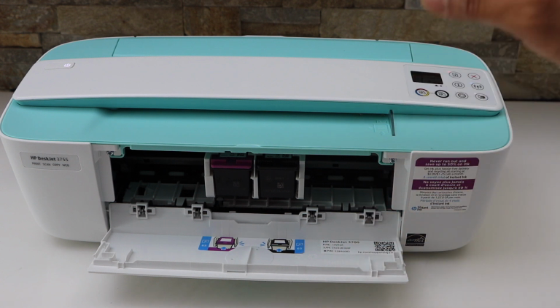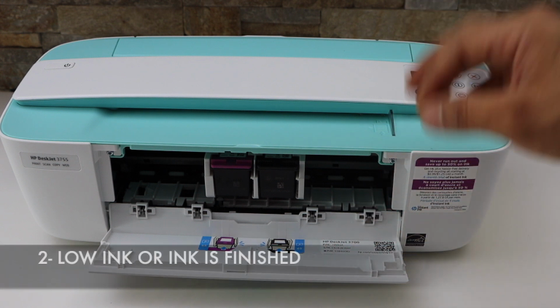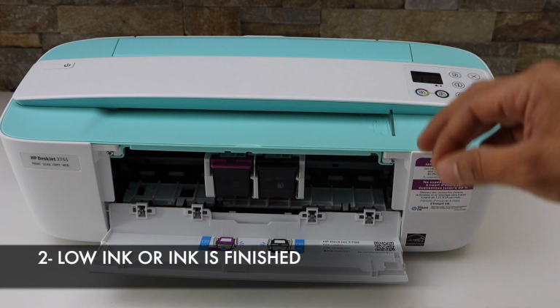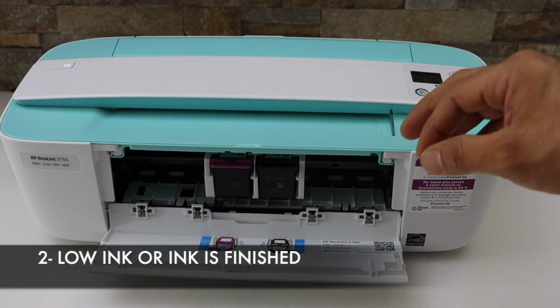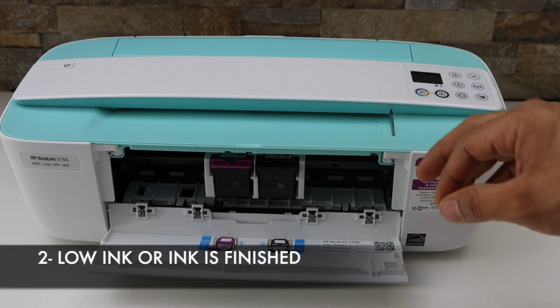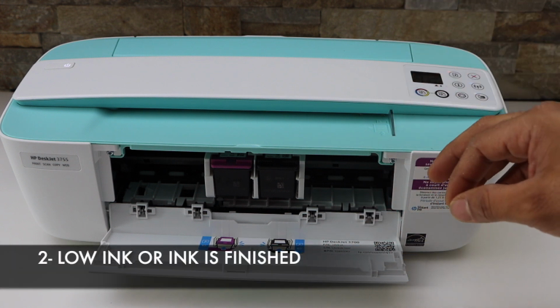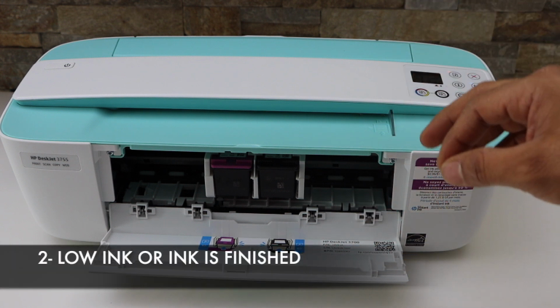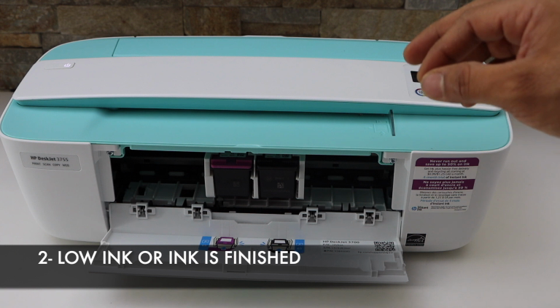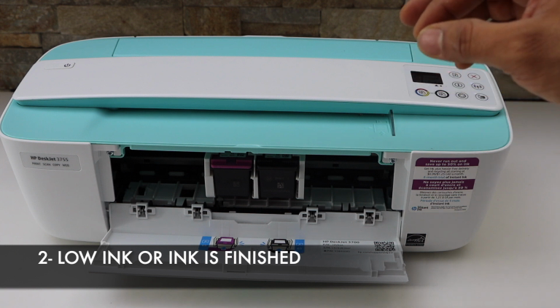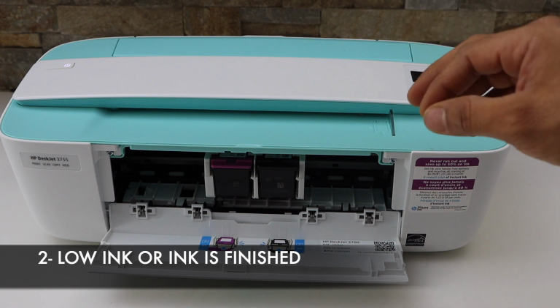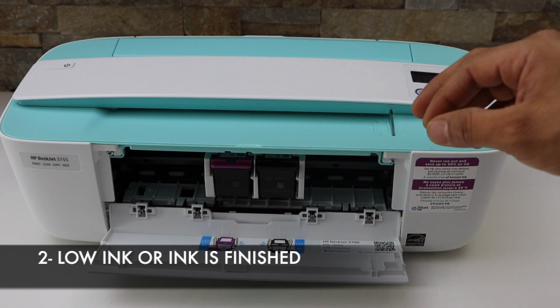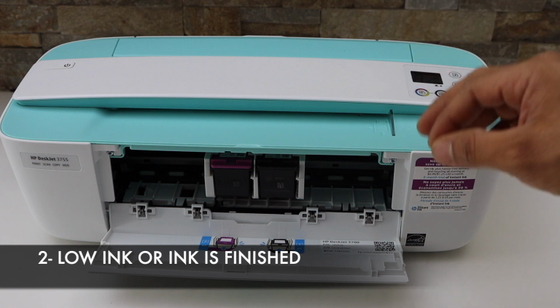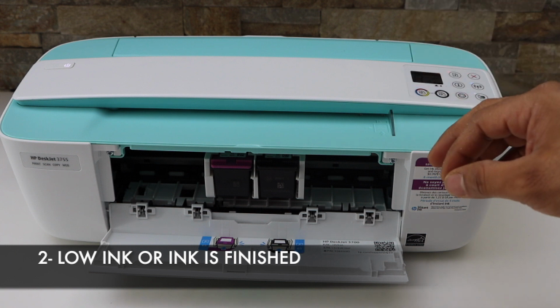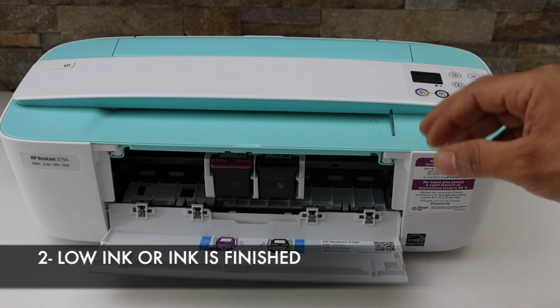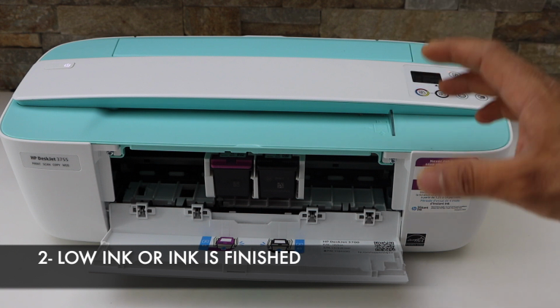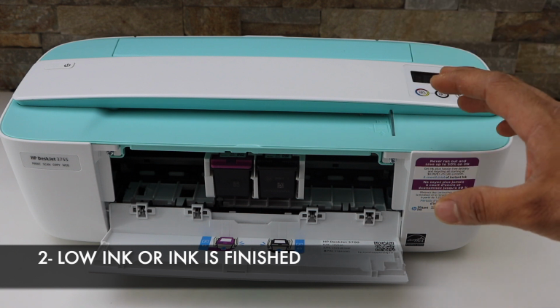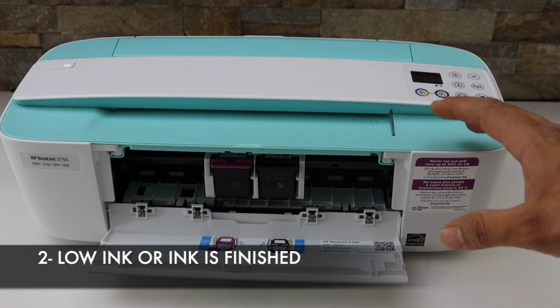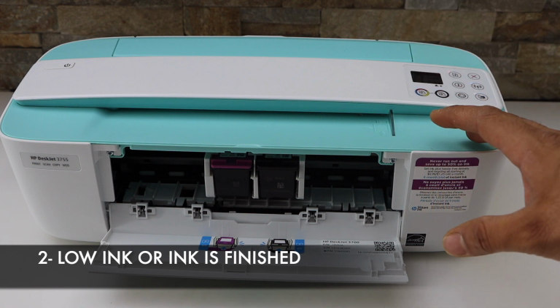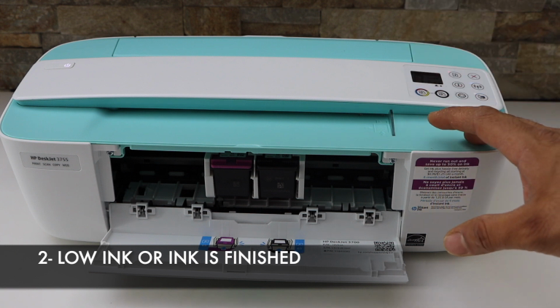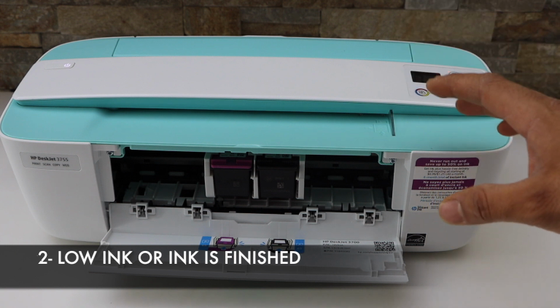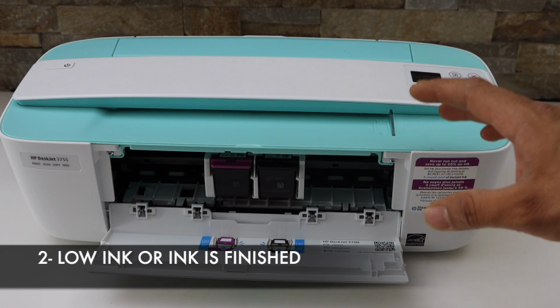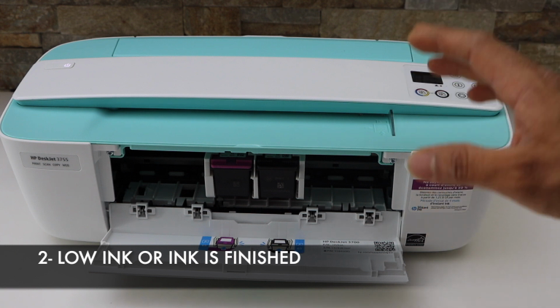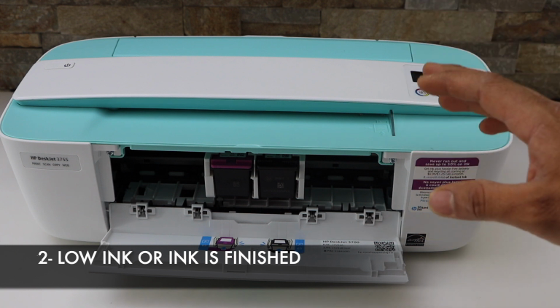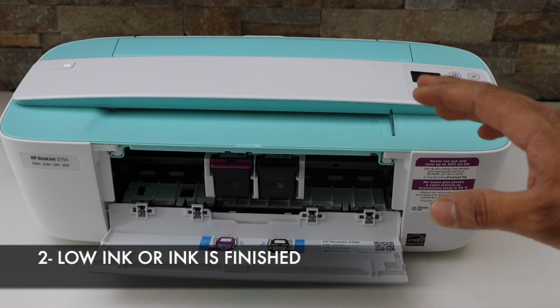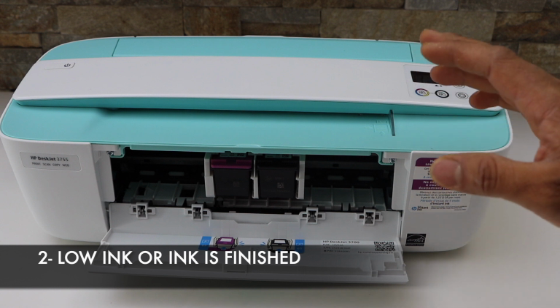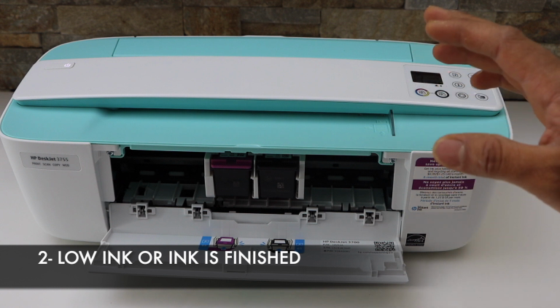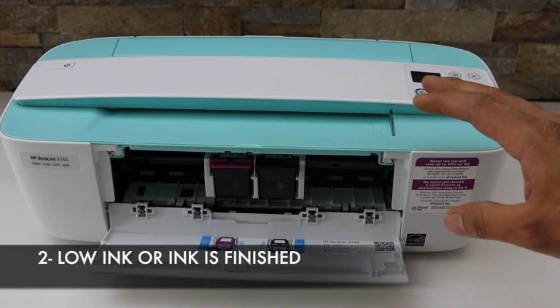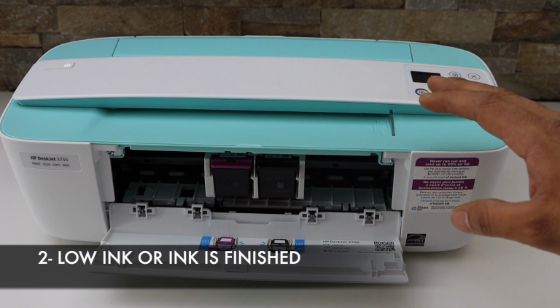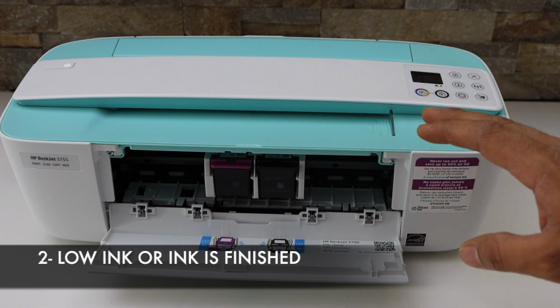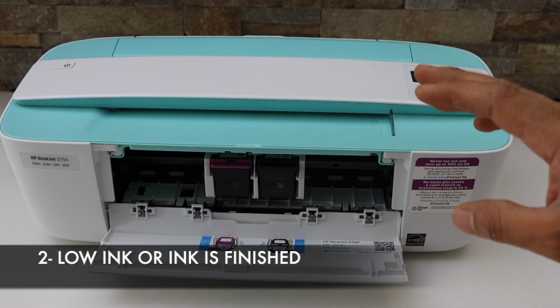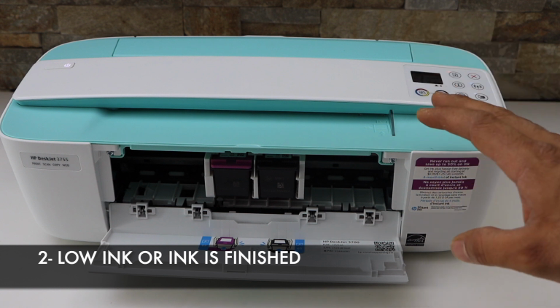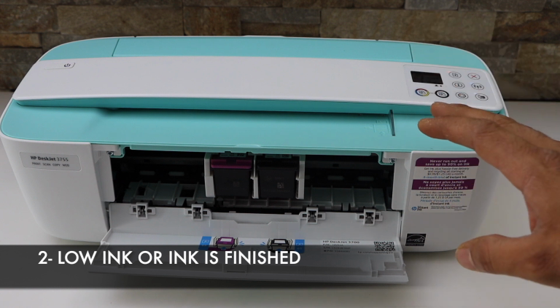The second most common reason is when your printer ink is low or out of ink — even then it will not print anything on the page, and it will be a blank page.